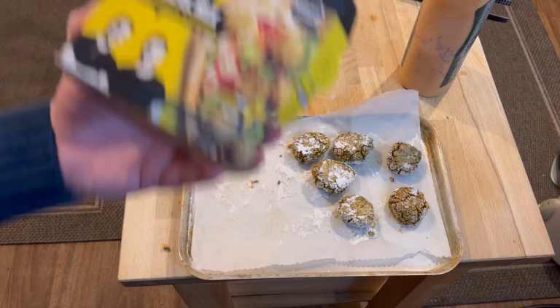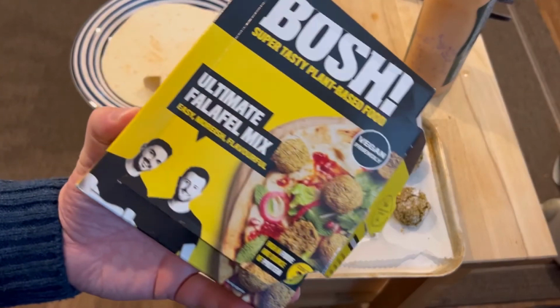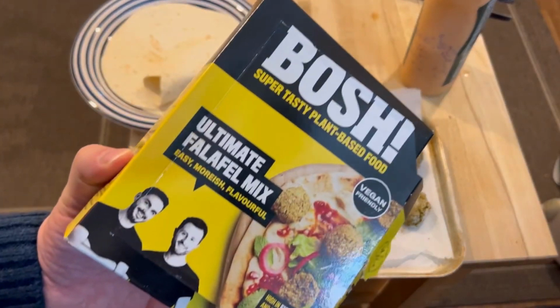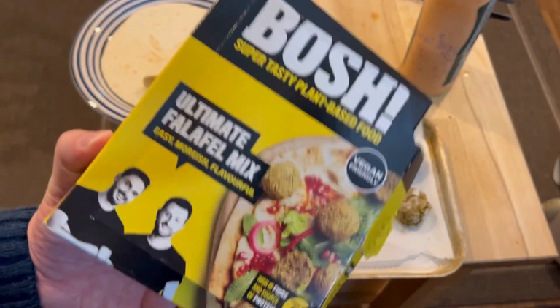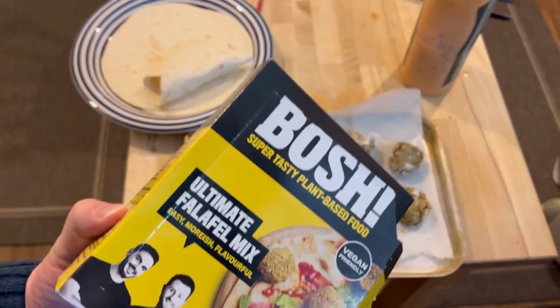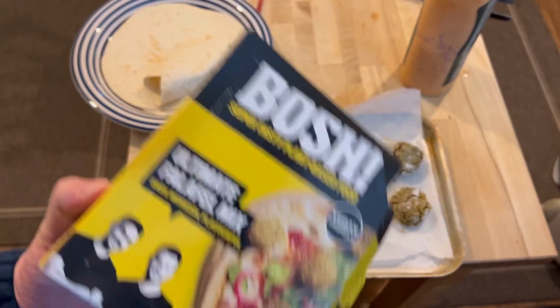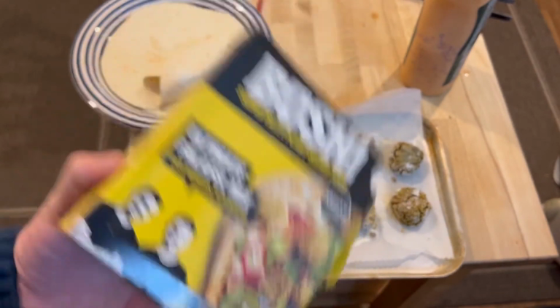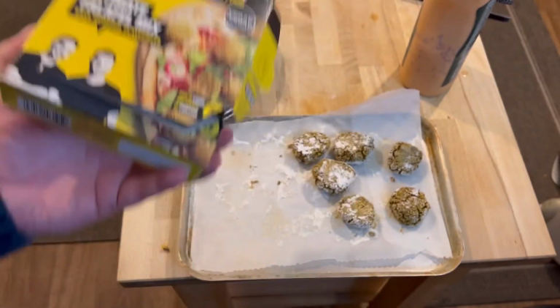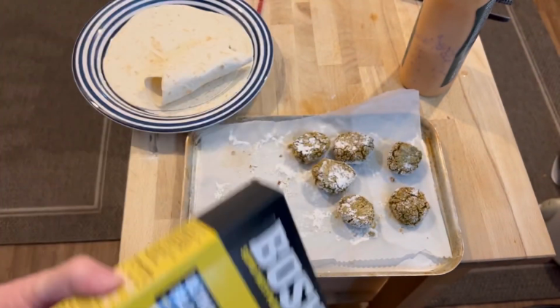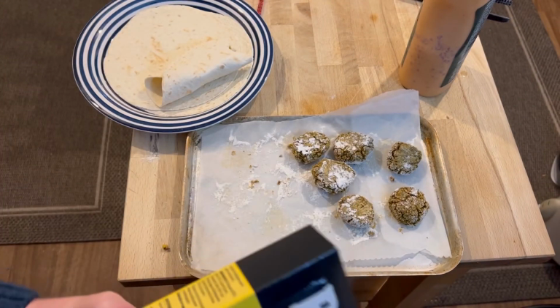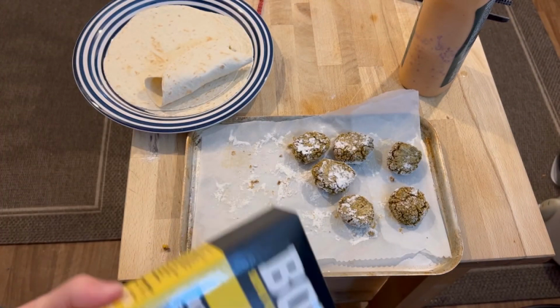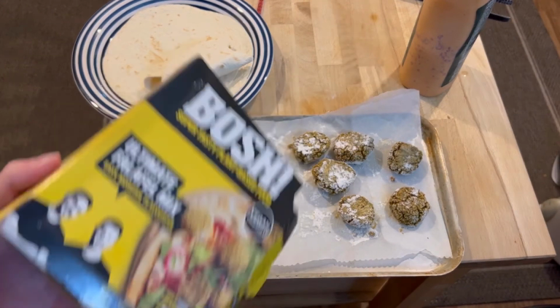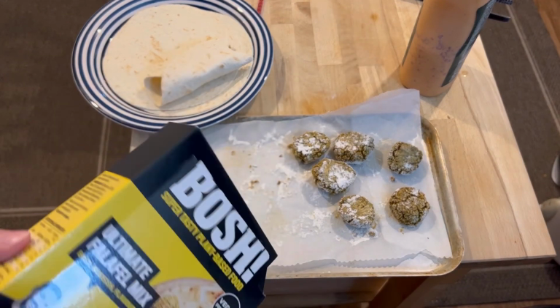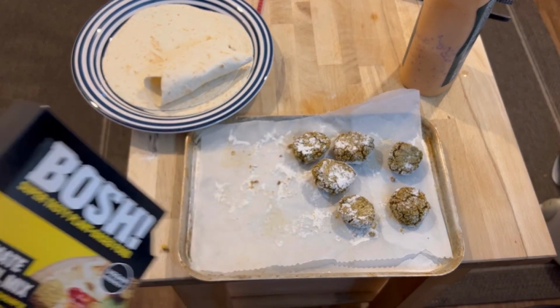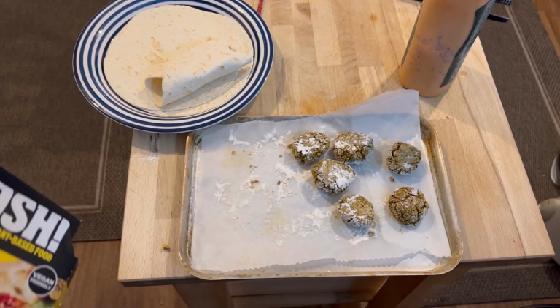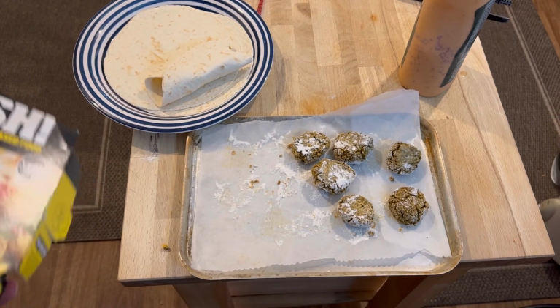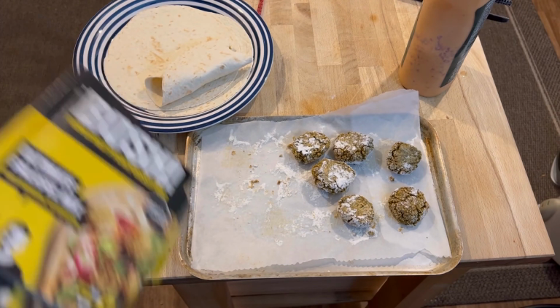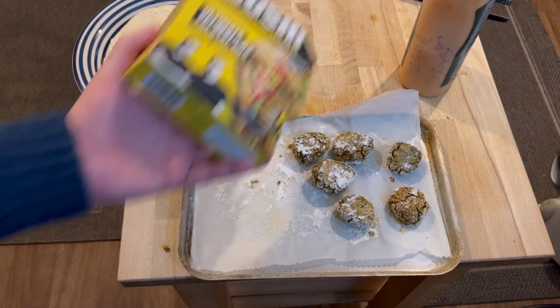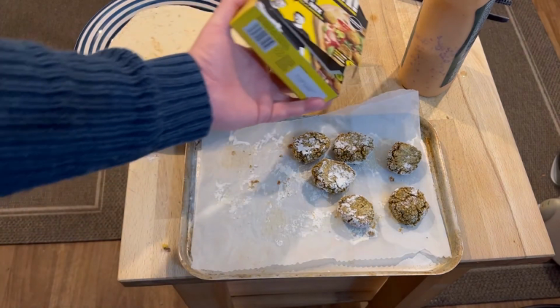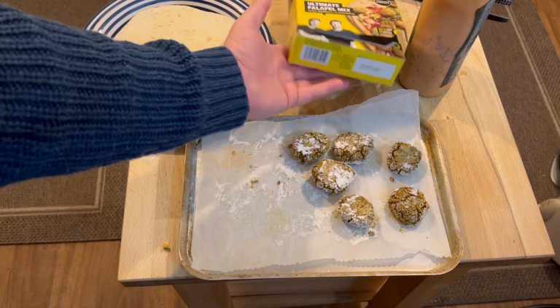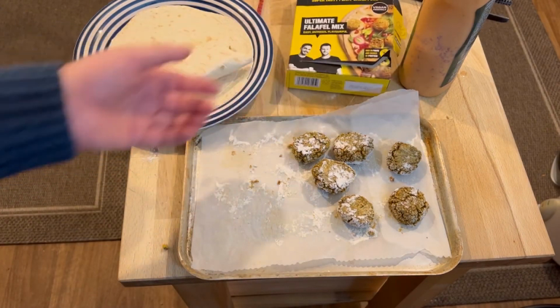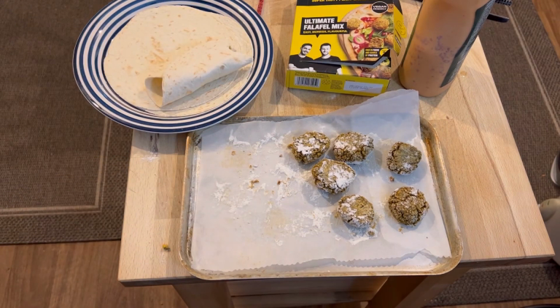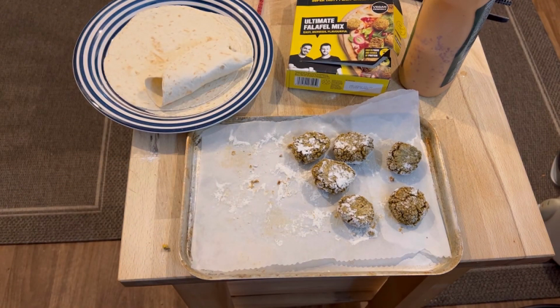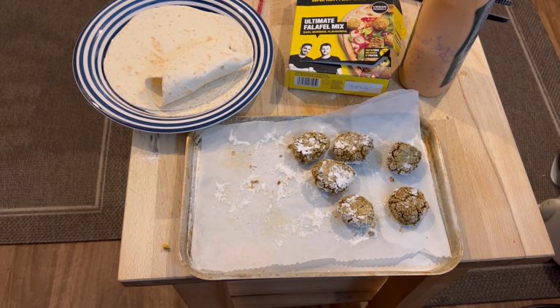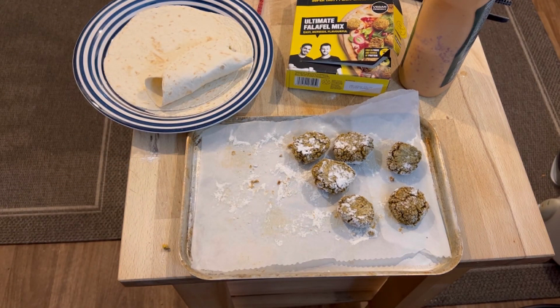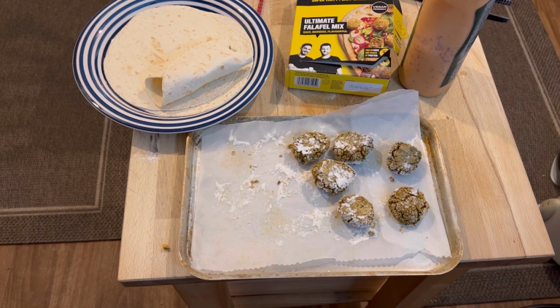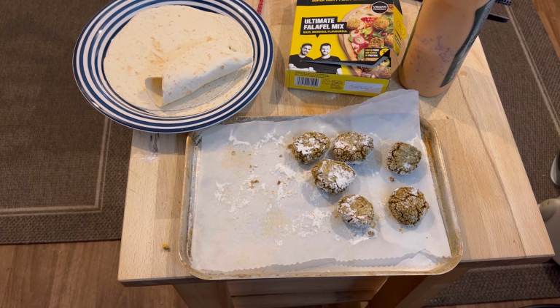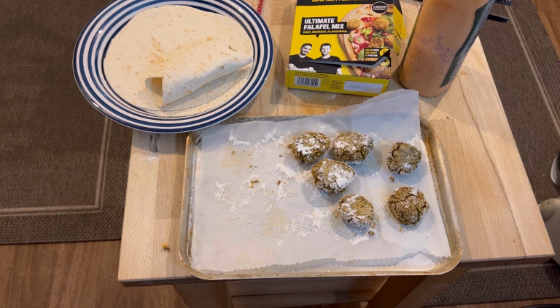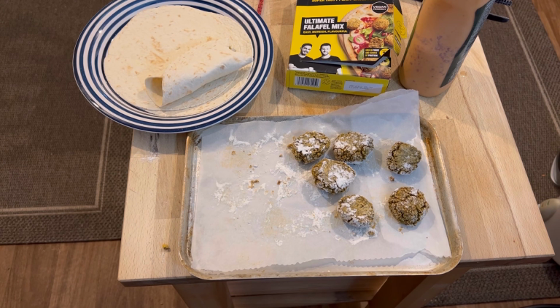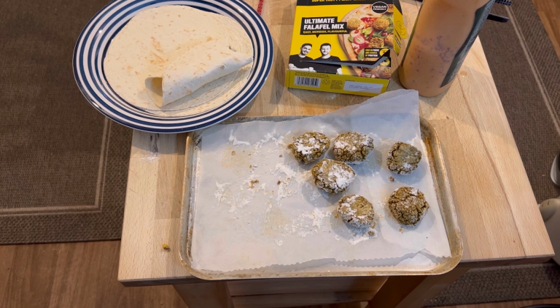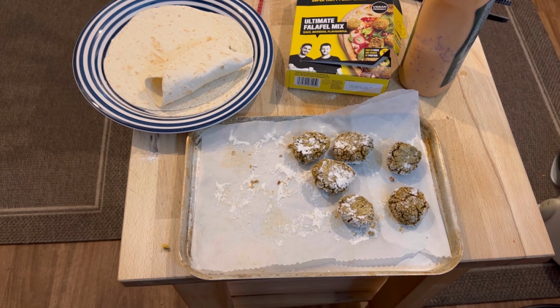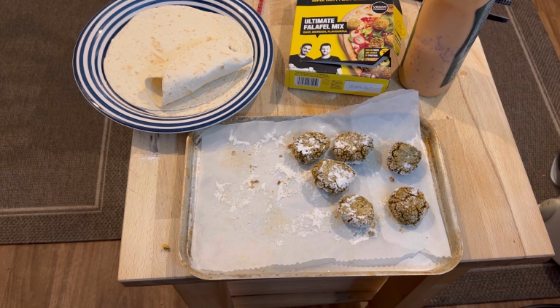I don't think I'll buy this again. Your mileage may vary but I don't like this very much. I need to cook myself something else and put this in the bin. If you think what I do here isn't an absolute disaster, please subscribe.